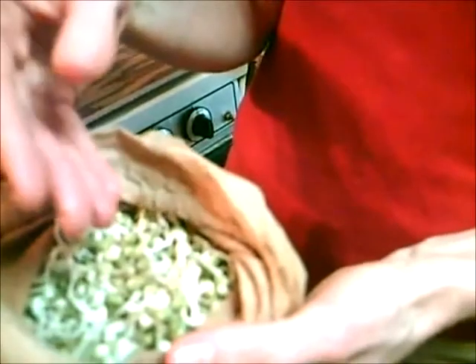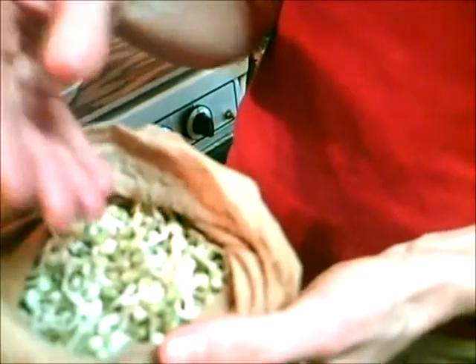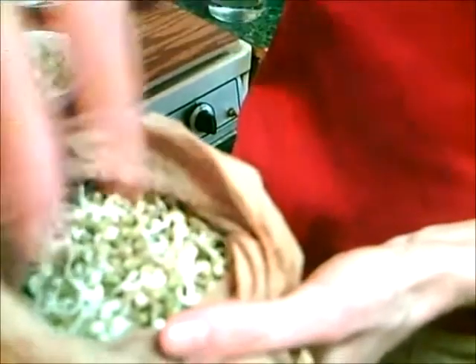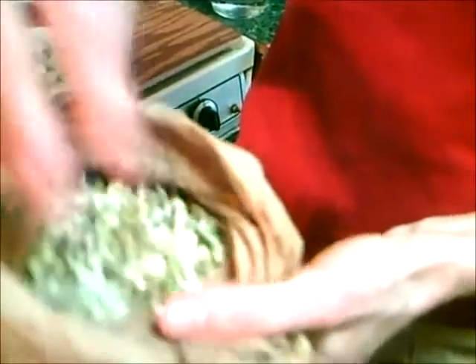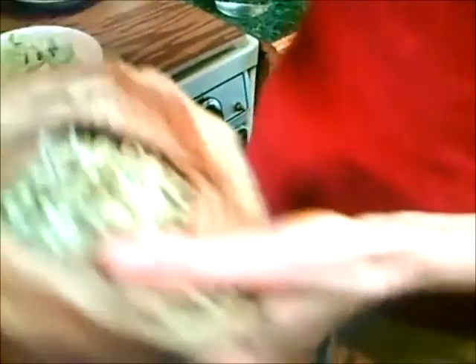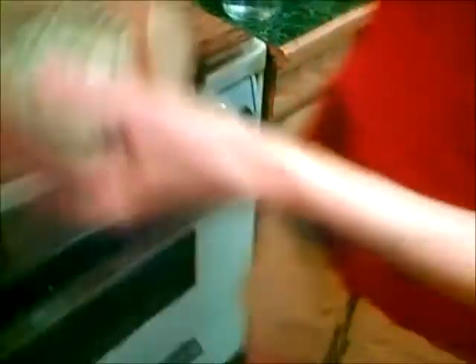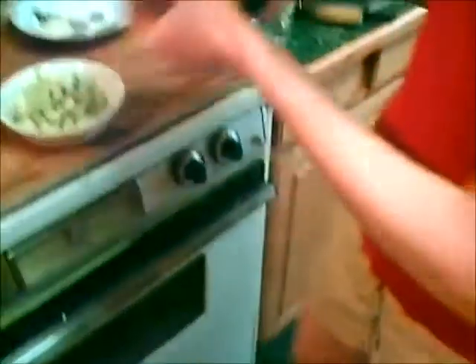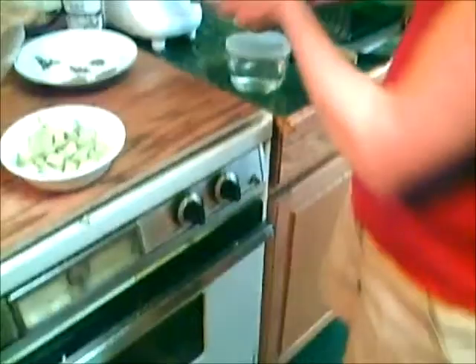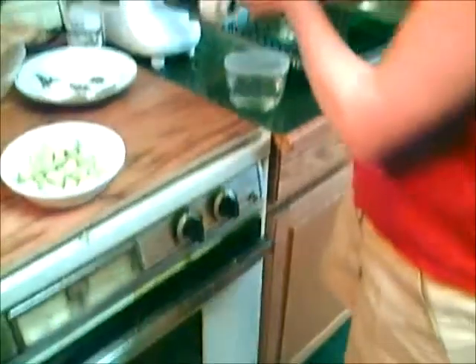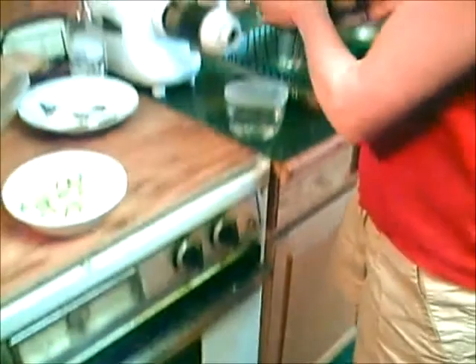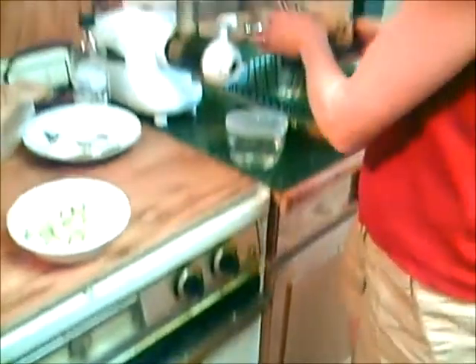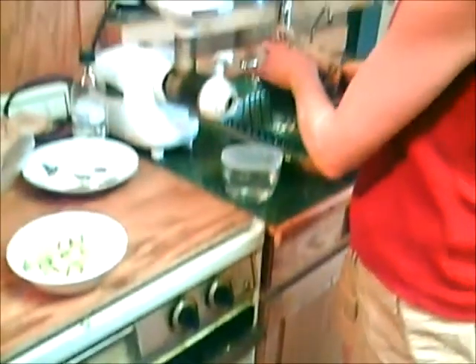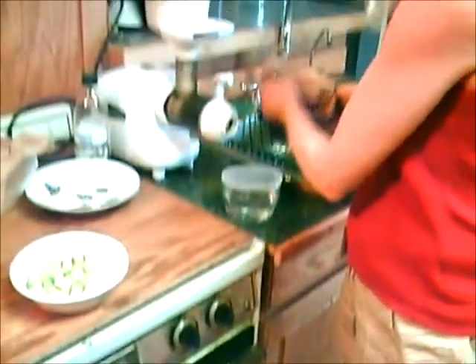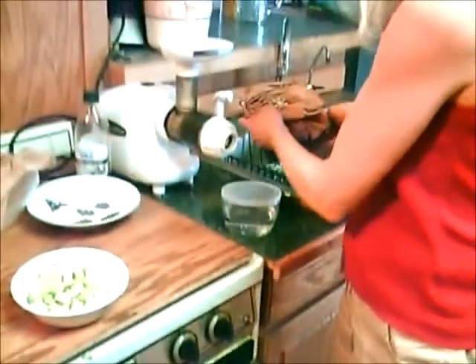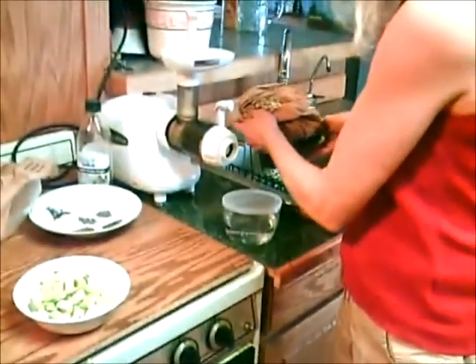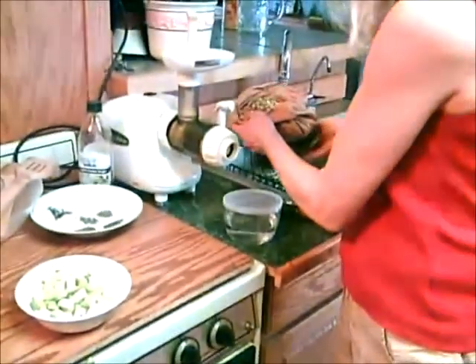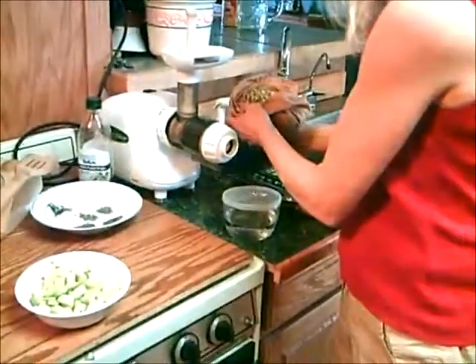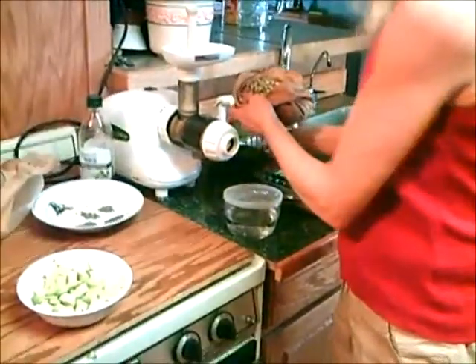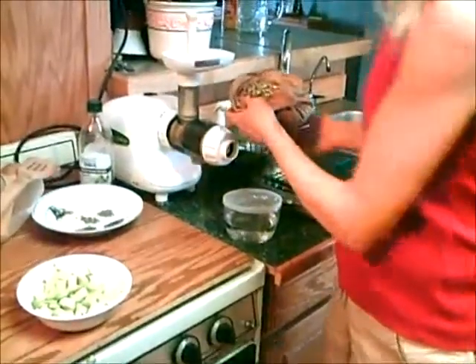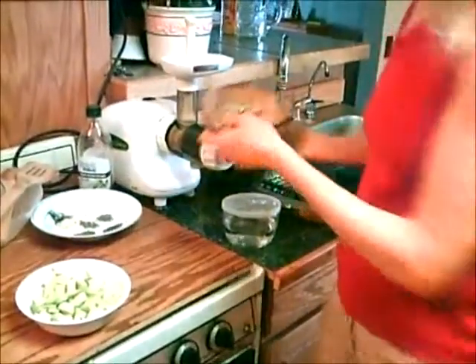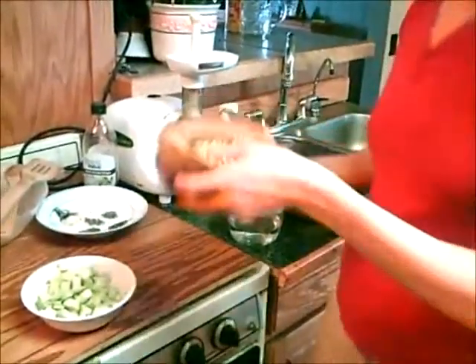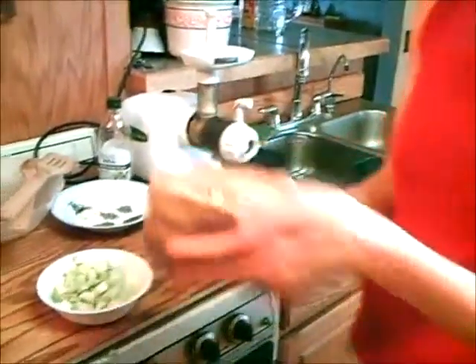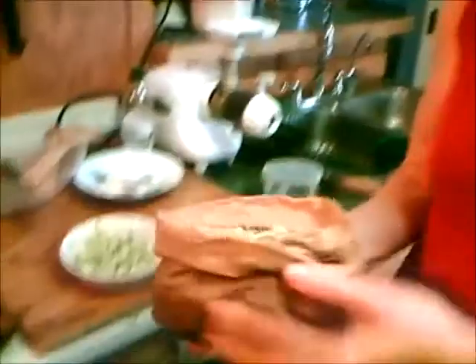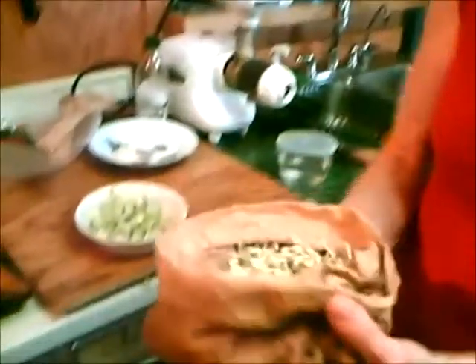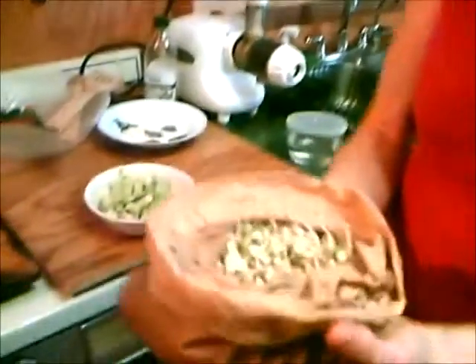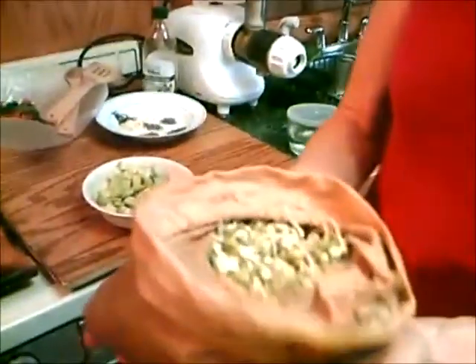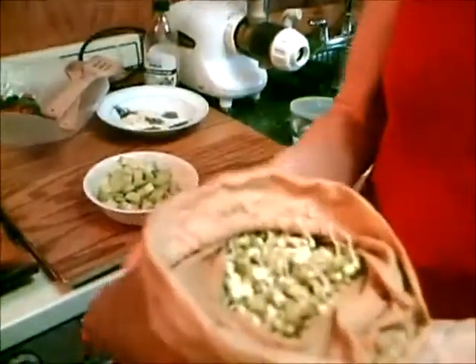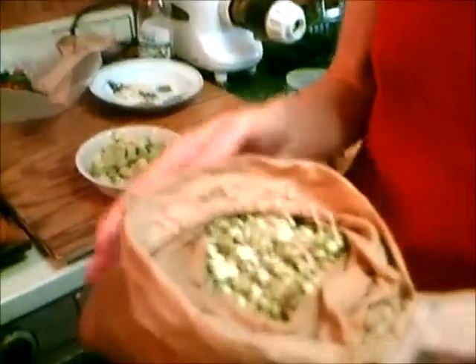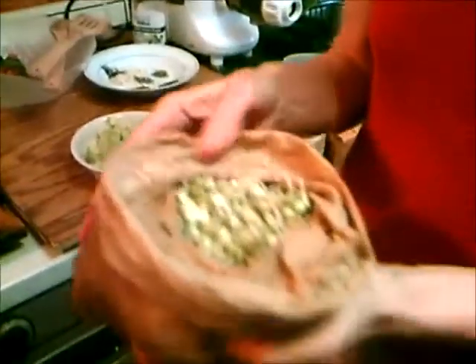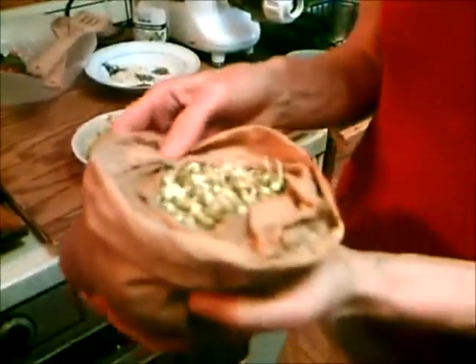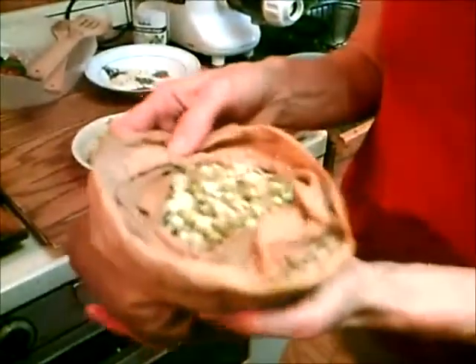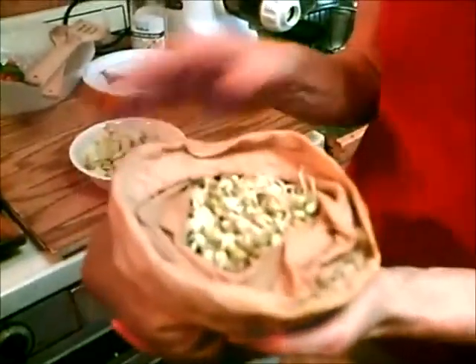Wash them just right in the back, then let them drain in something. We're going to make two recipes with them today.